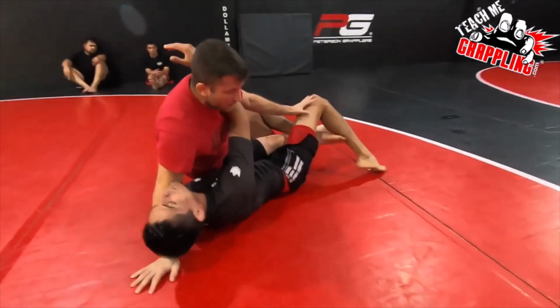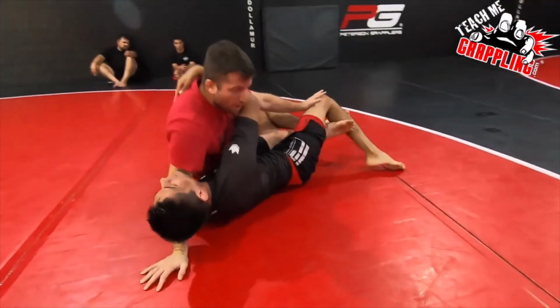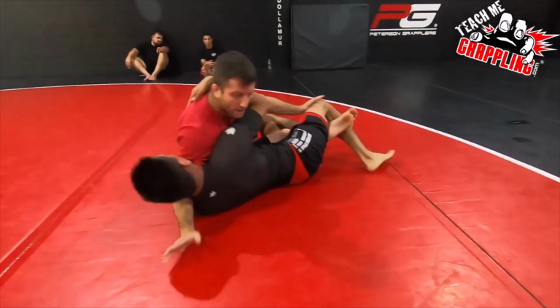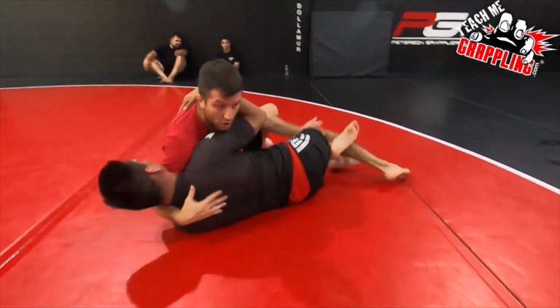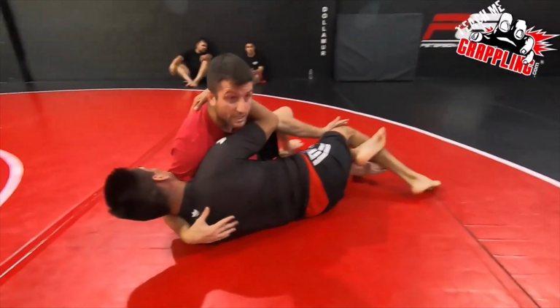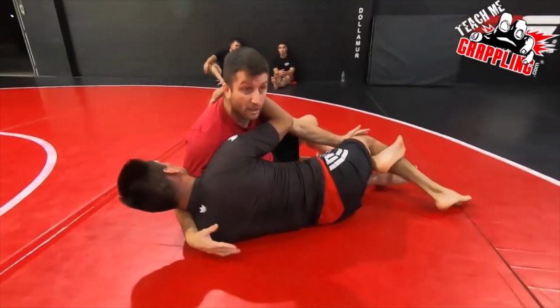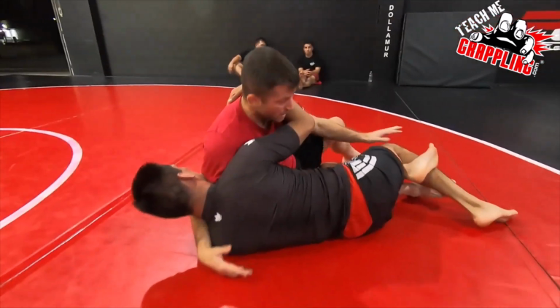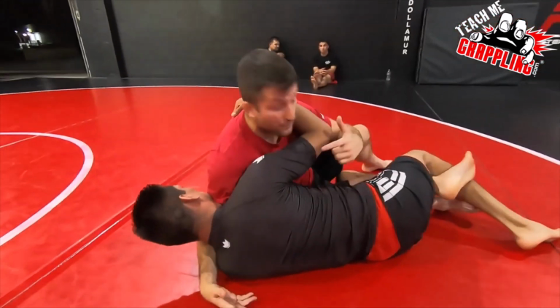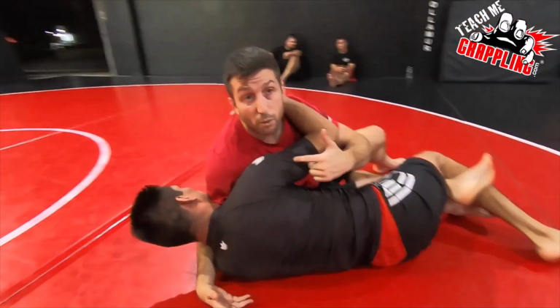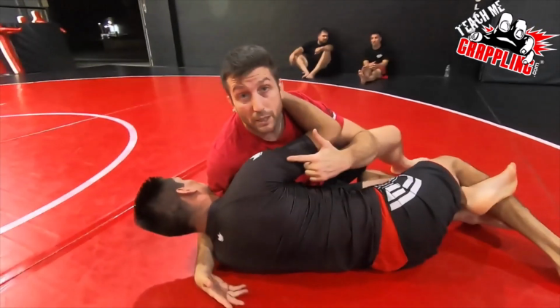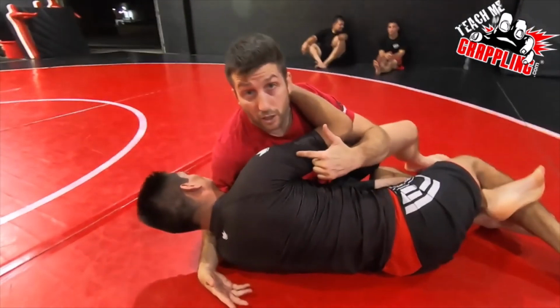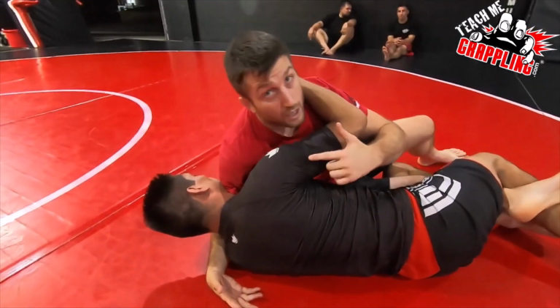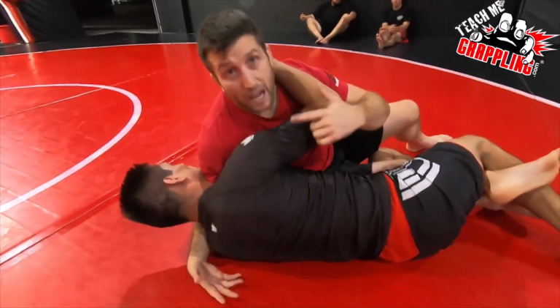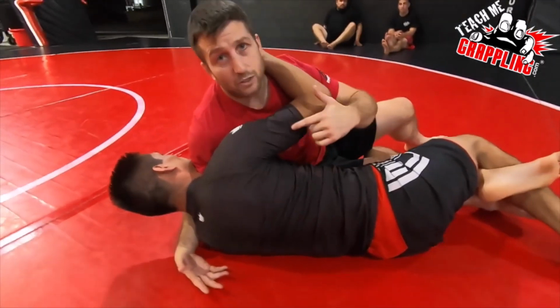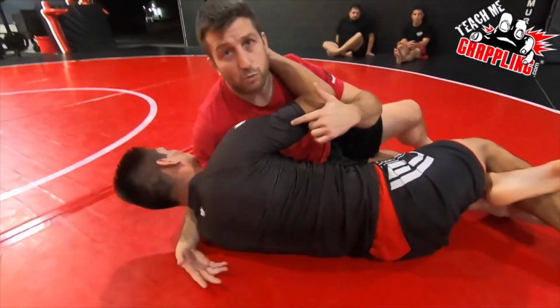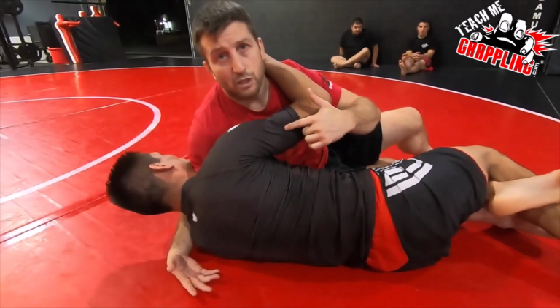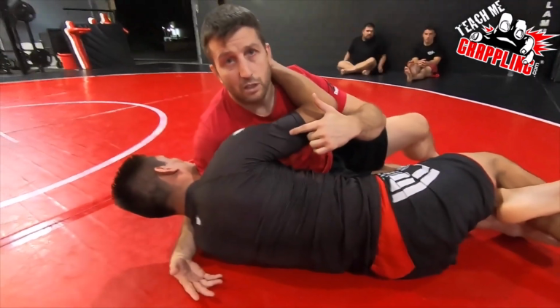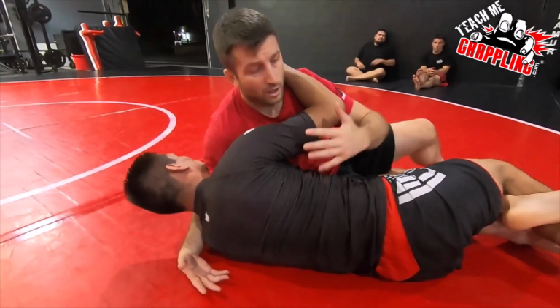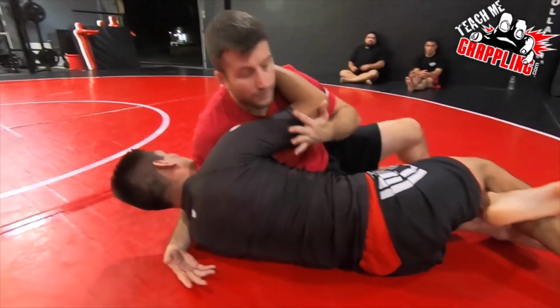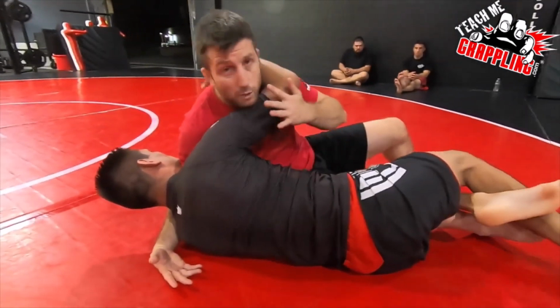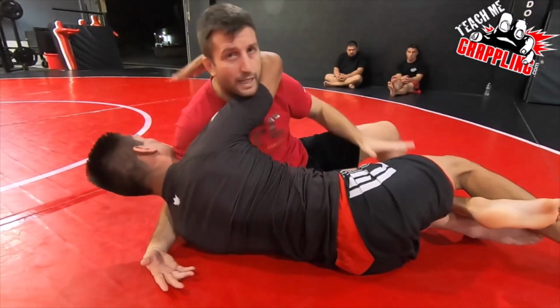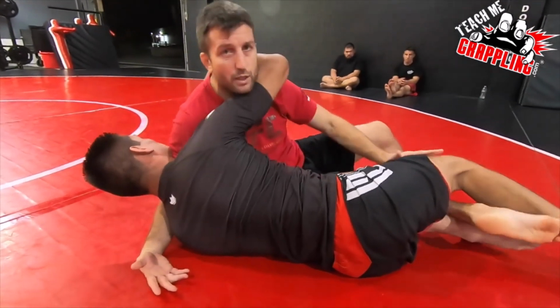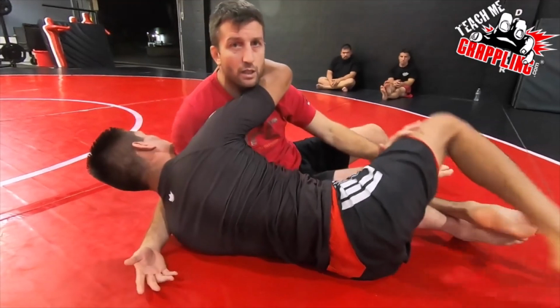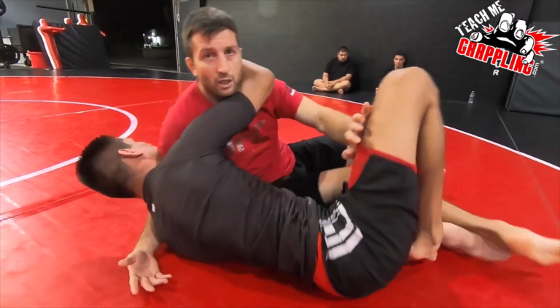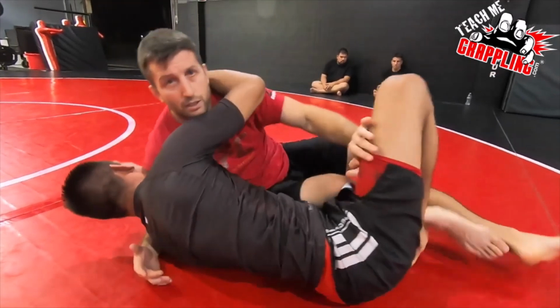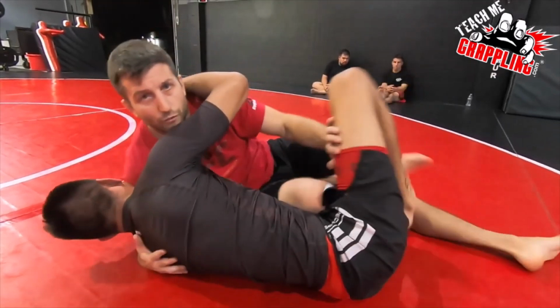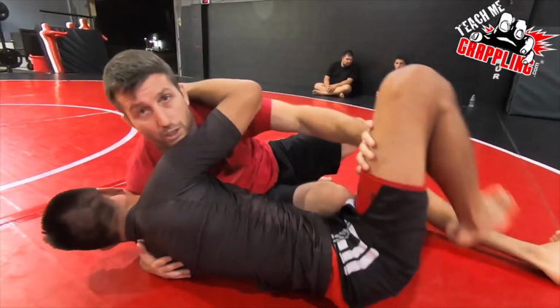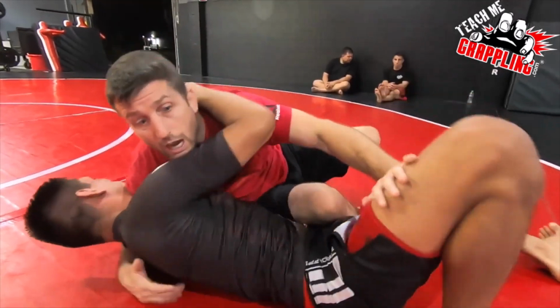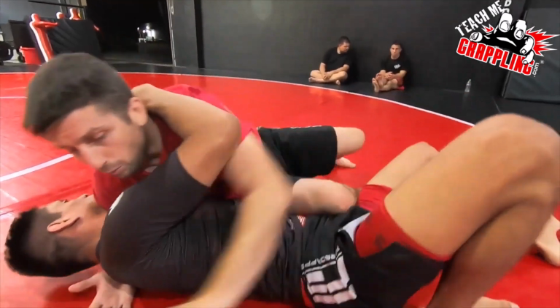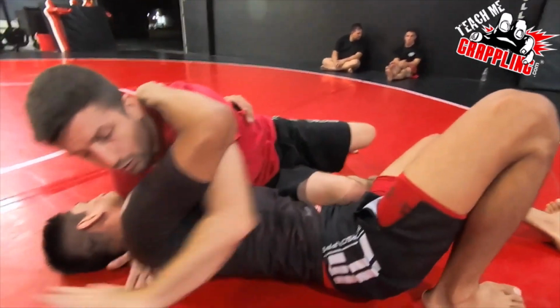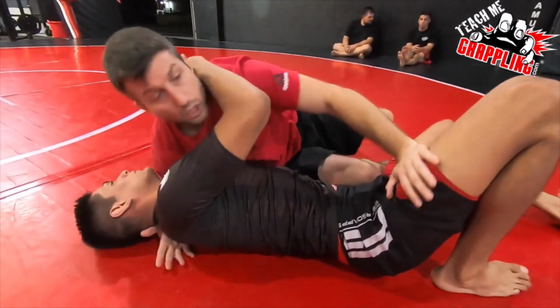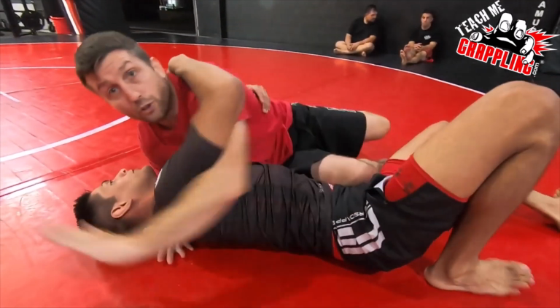You see how my right arm is under his neck? If he comes up here, I can't do the switch. If he comes up here, I can't do it. So if I'm here, I want to use this underhook.